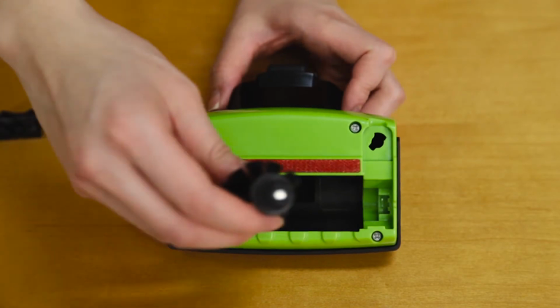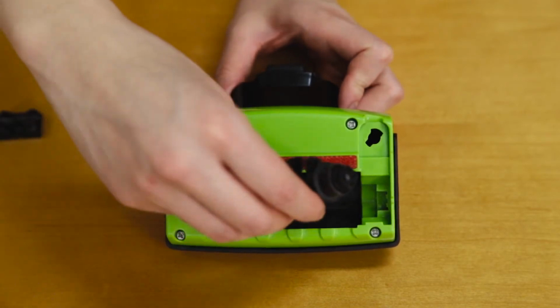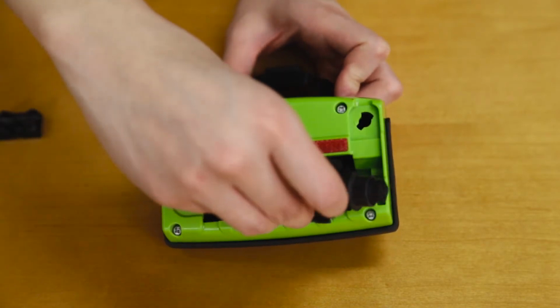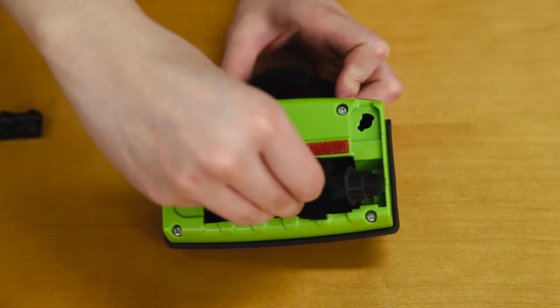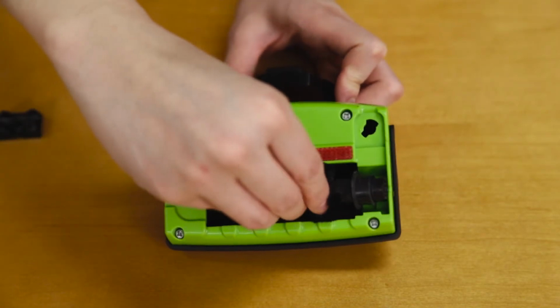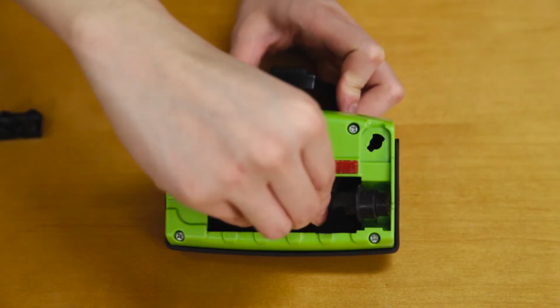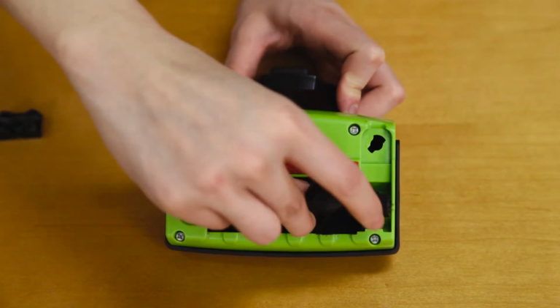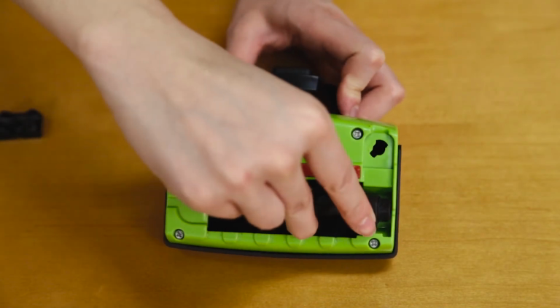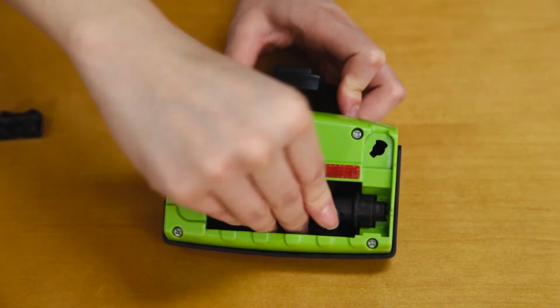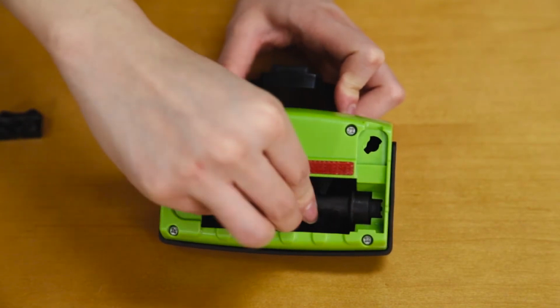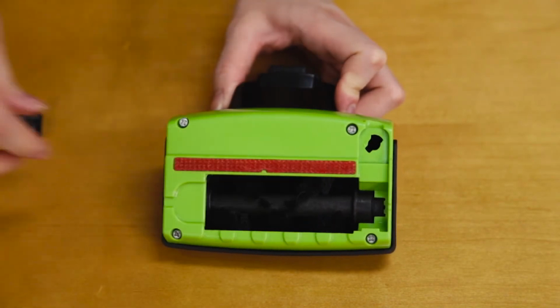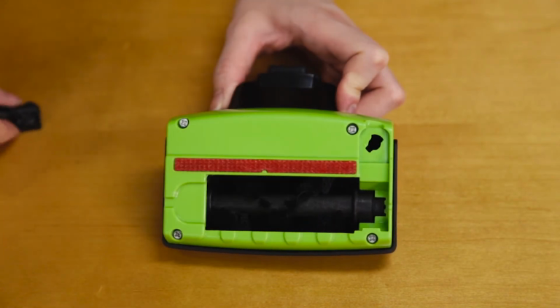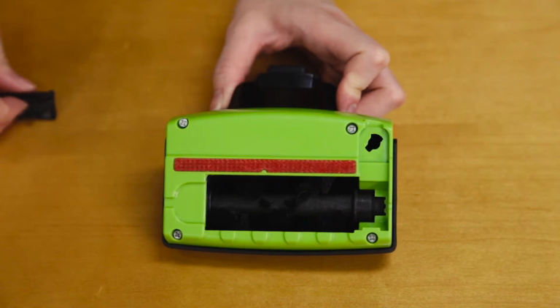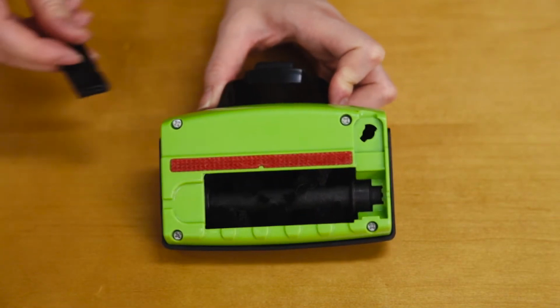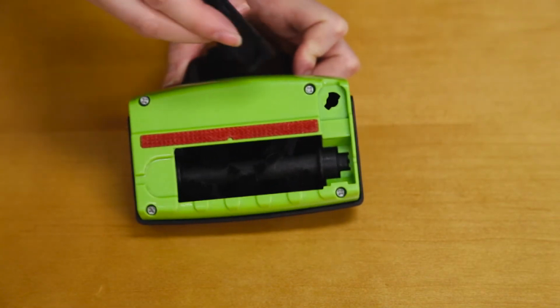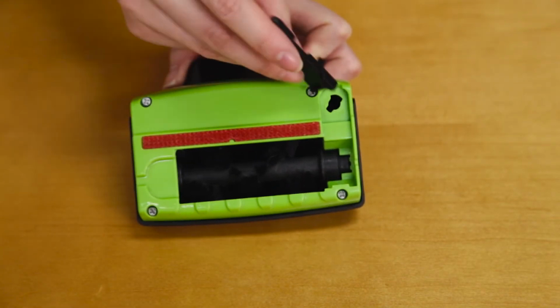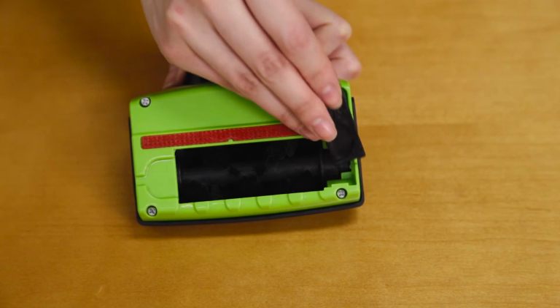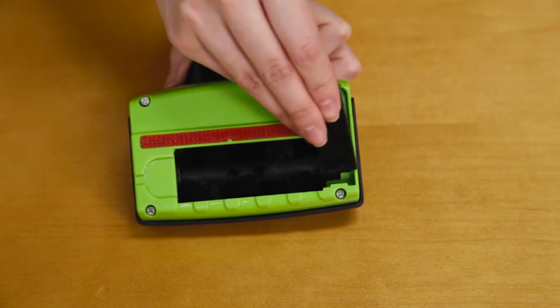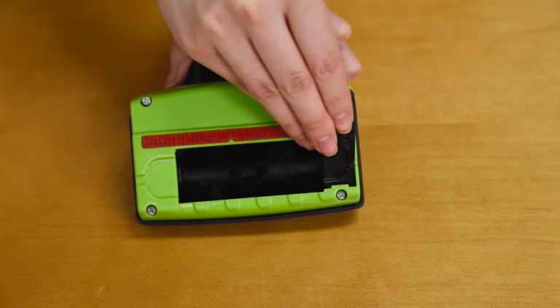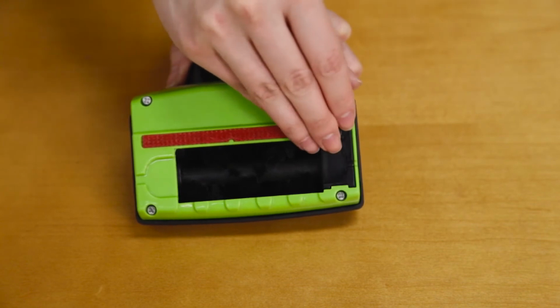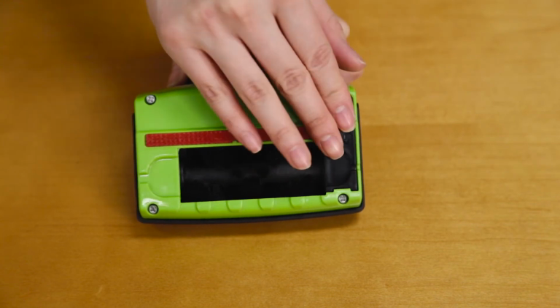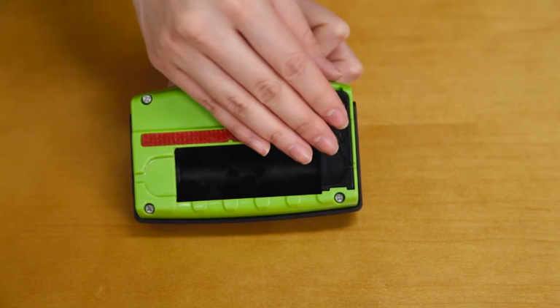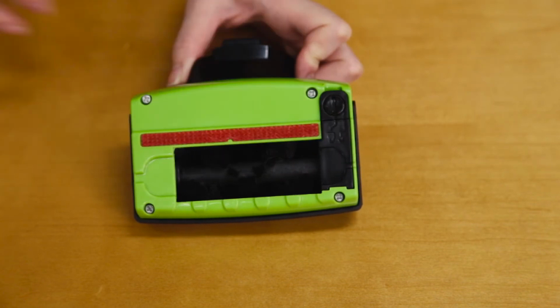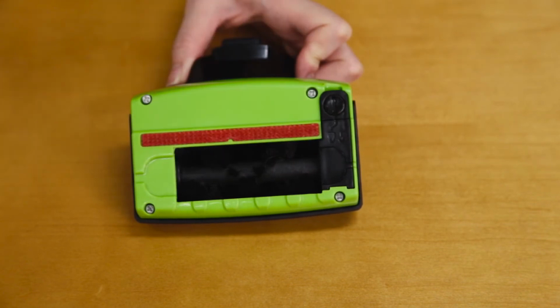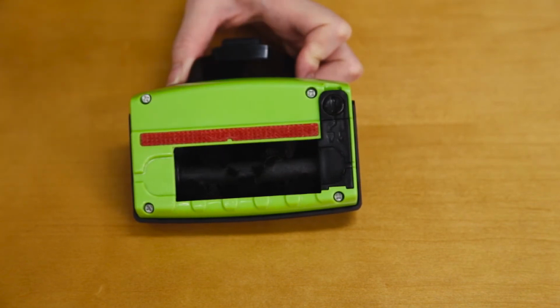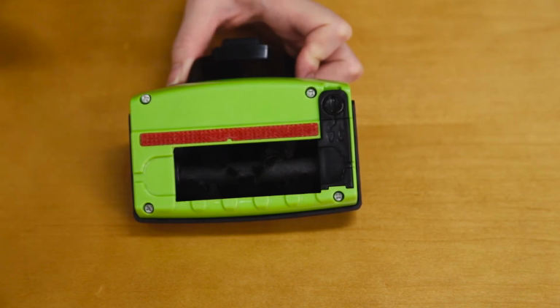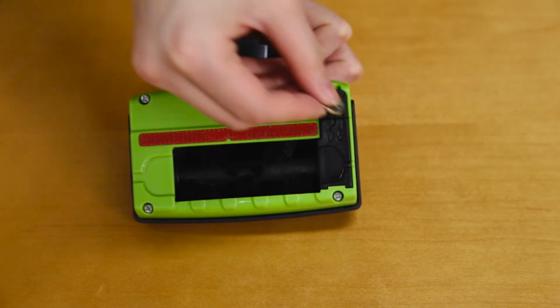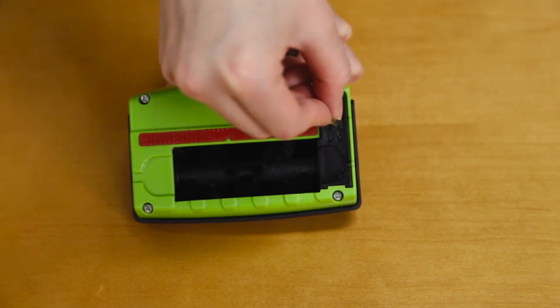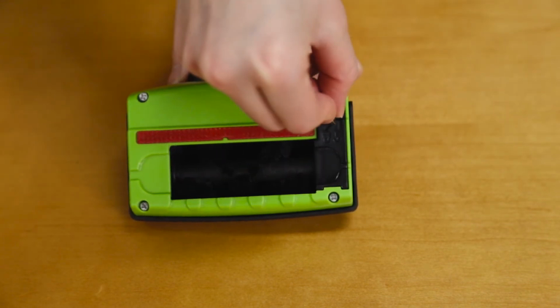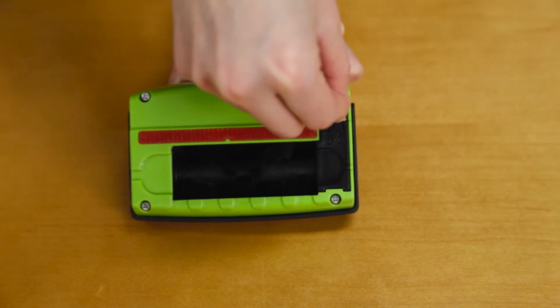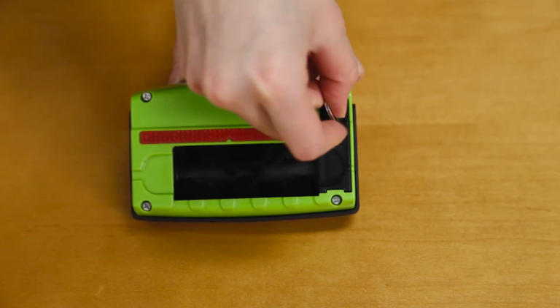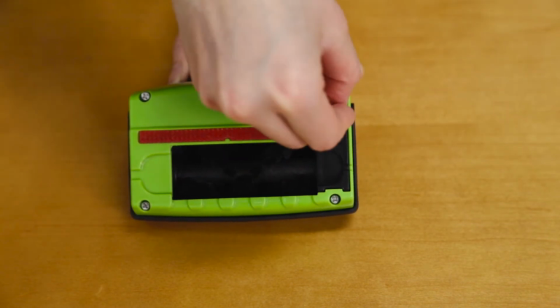Replace your brush roll by reinserting. Using the coin again, turn the groove clockwise to lock the brush in place.